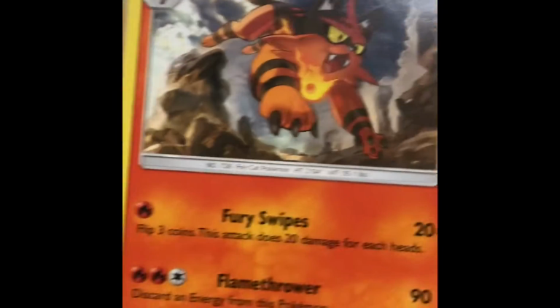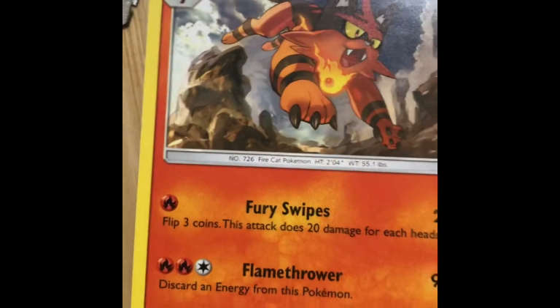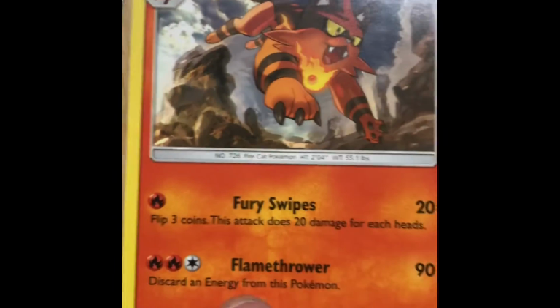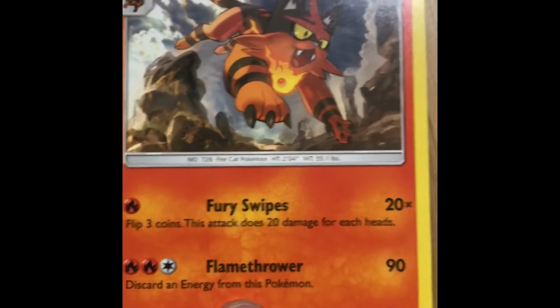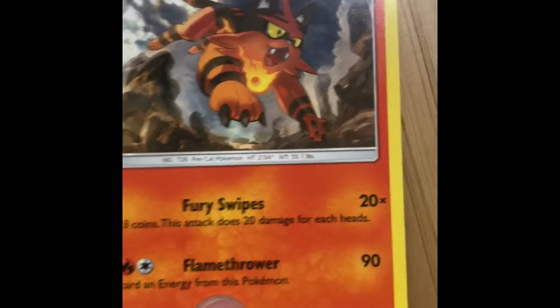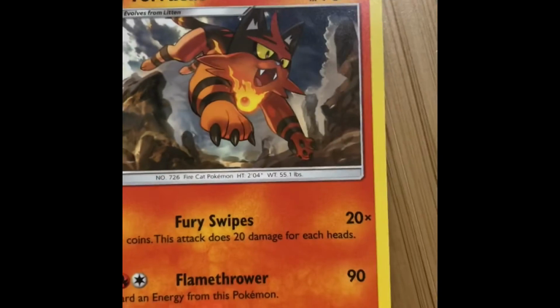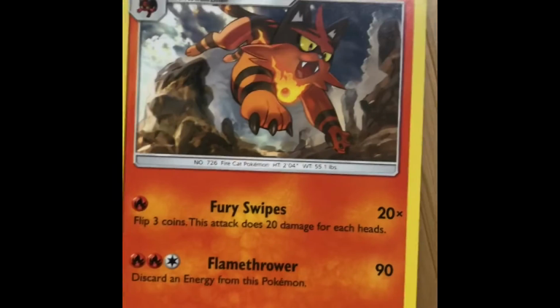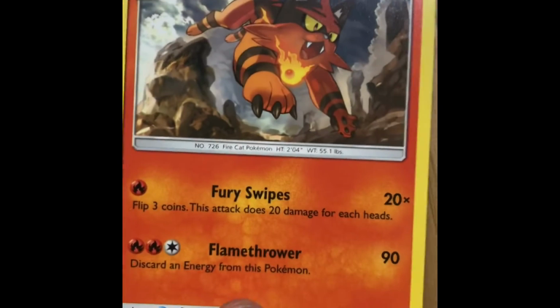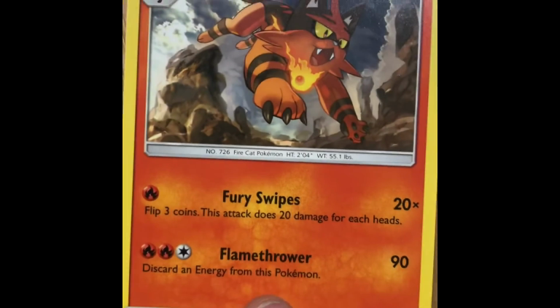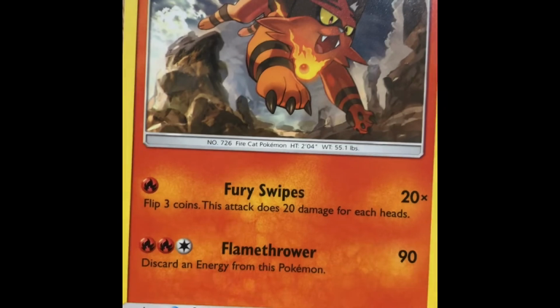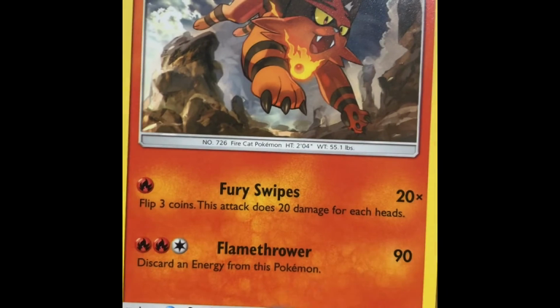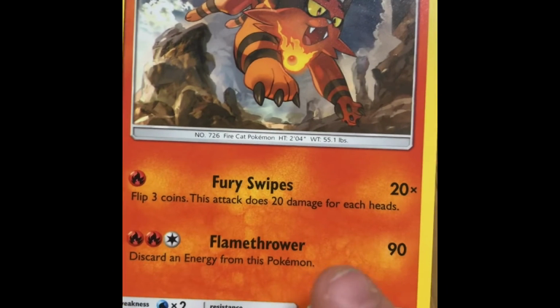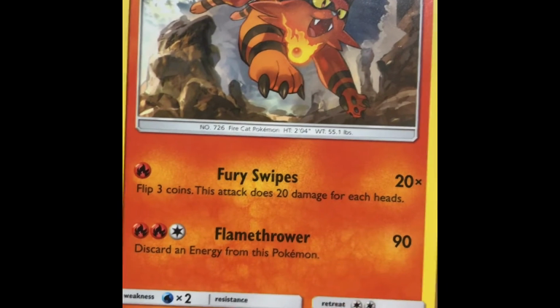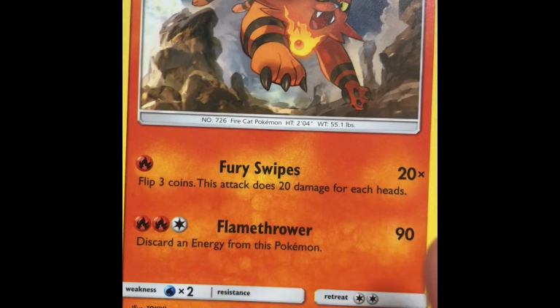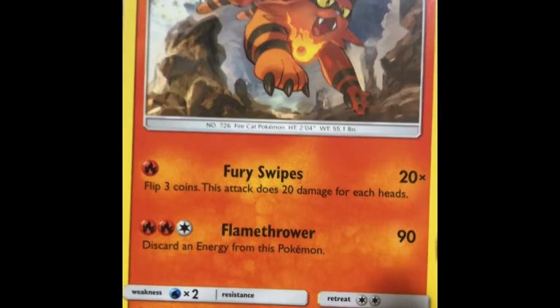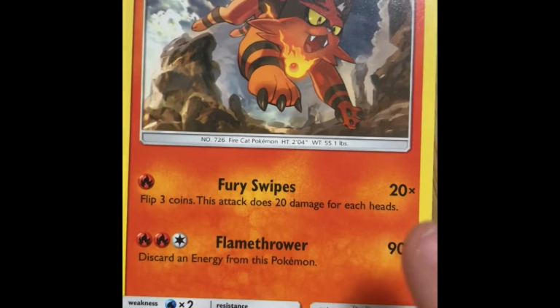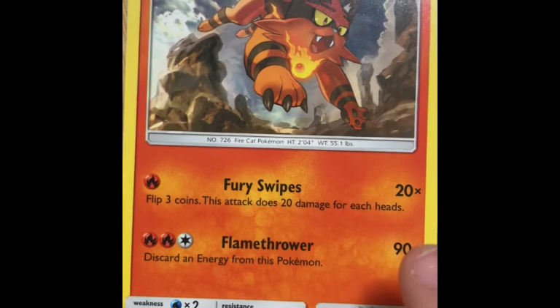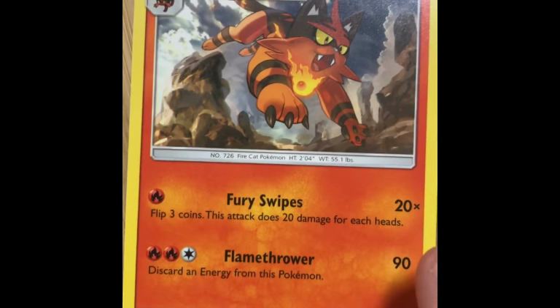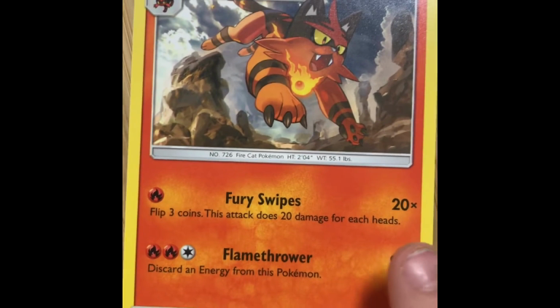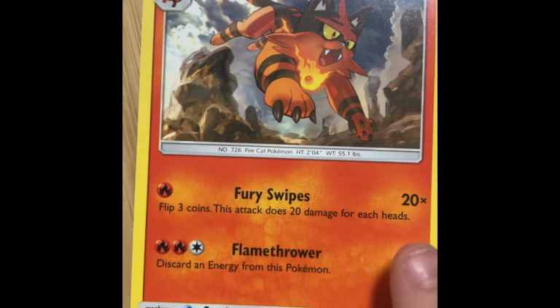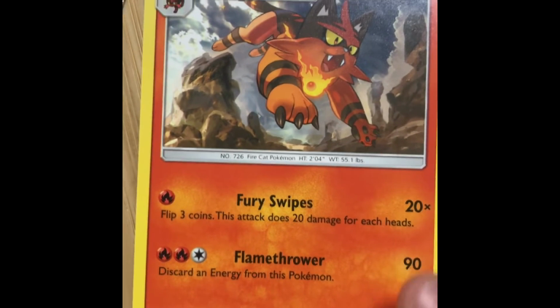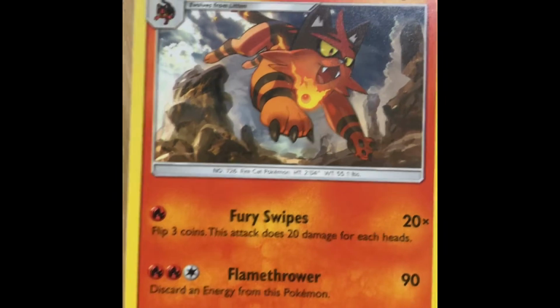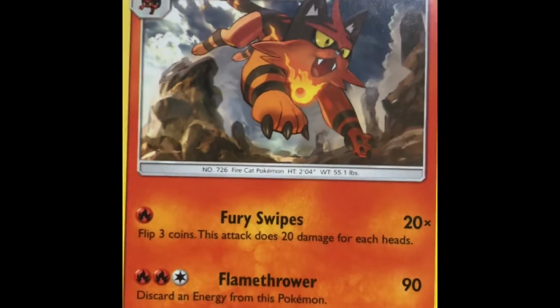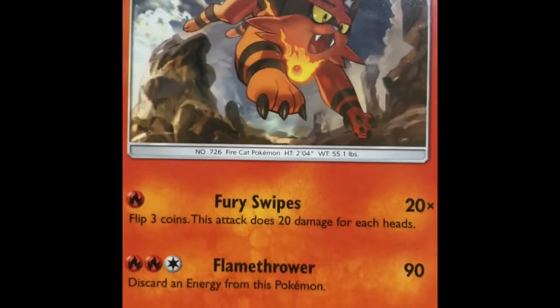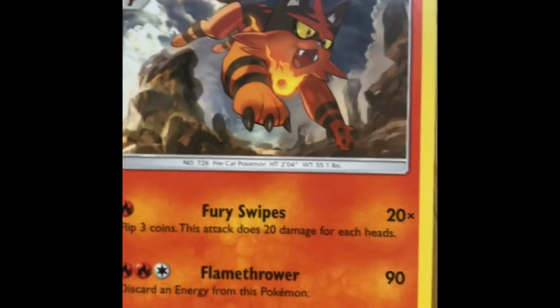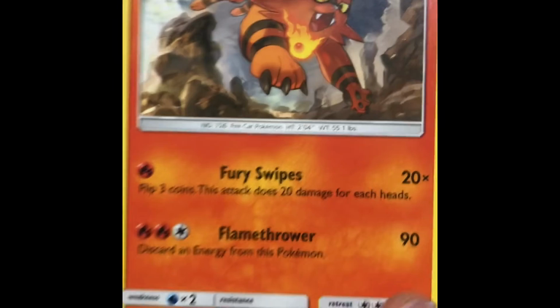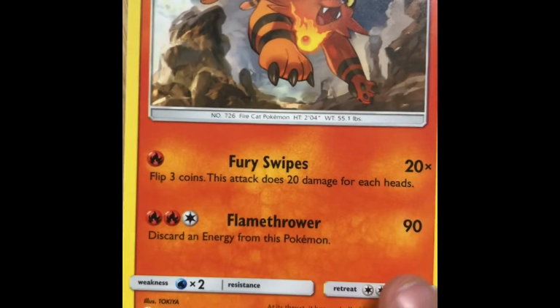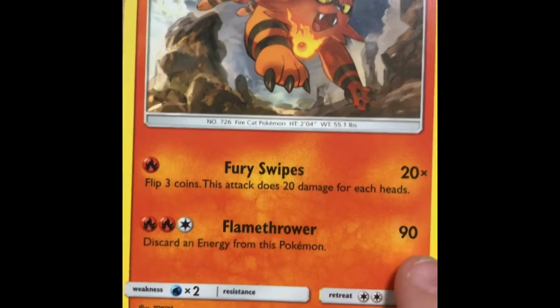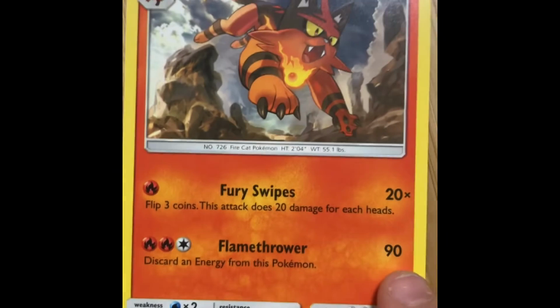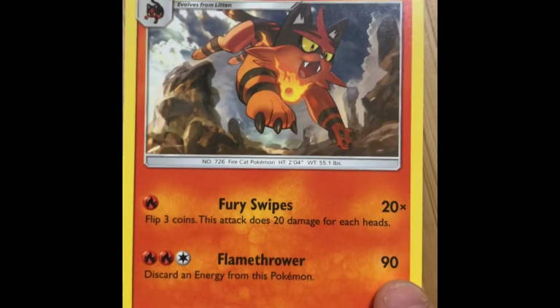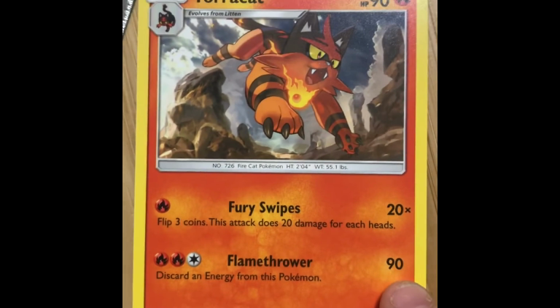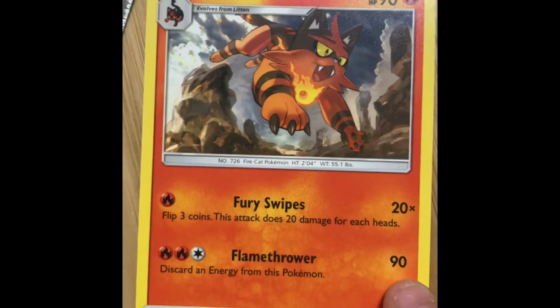And this Toracat - flamethrower, 20 times. Fury swipes. 90. Cool.